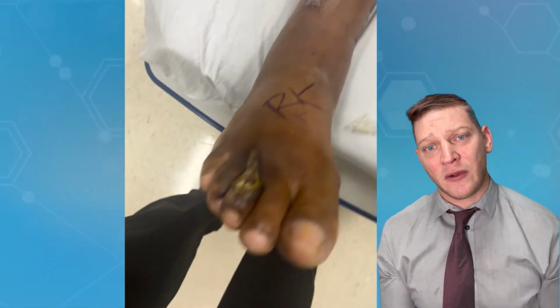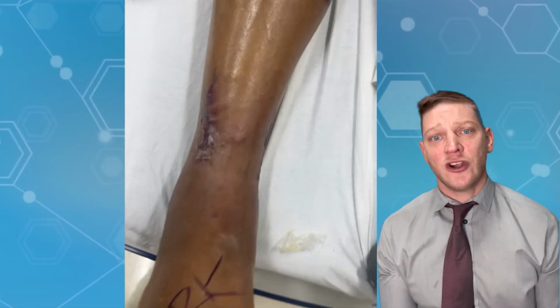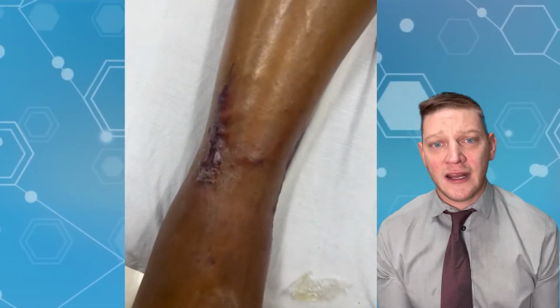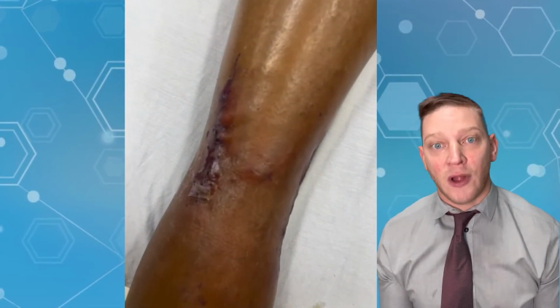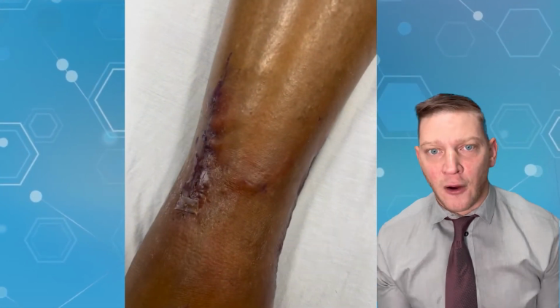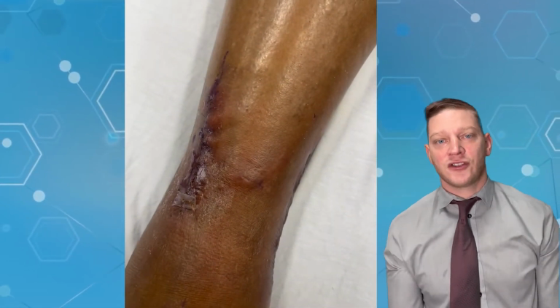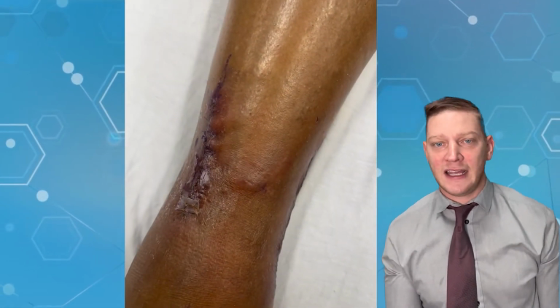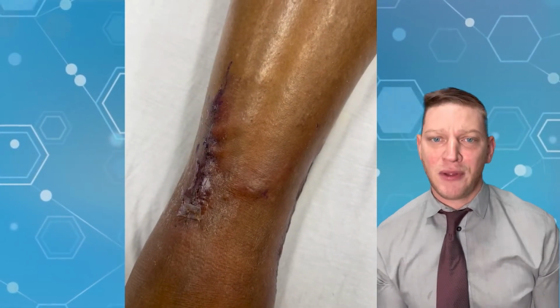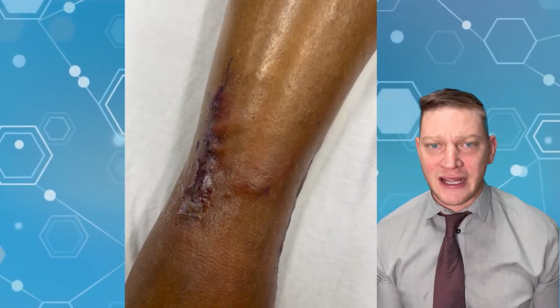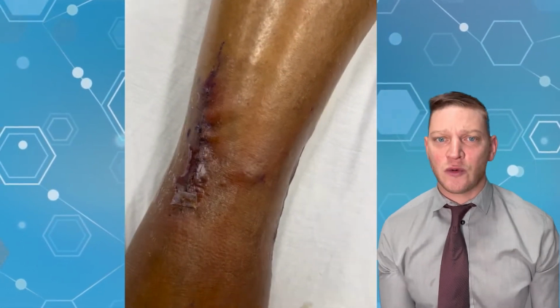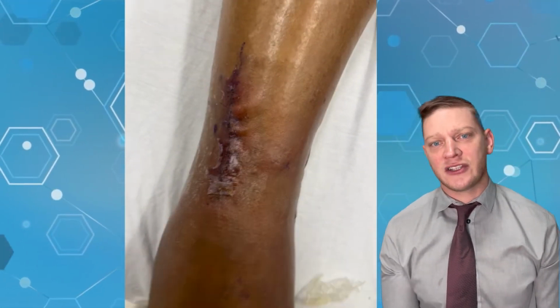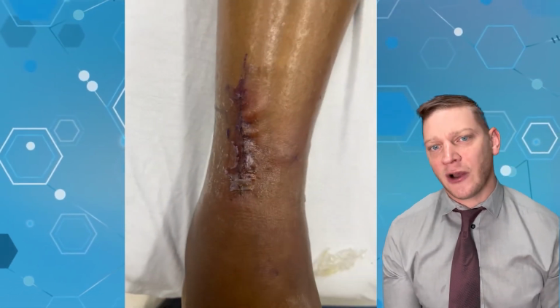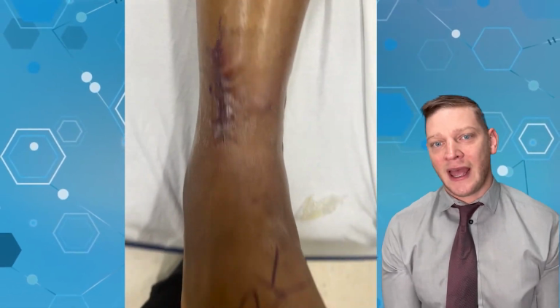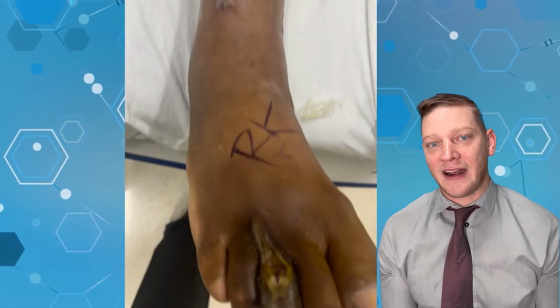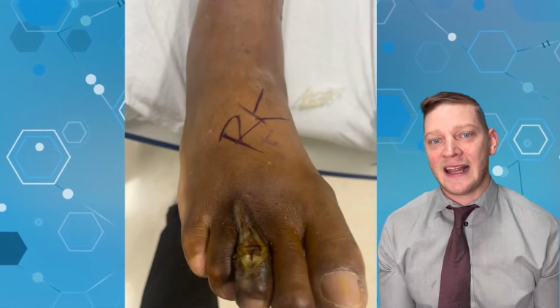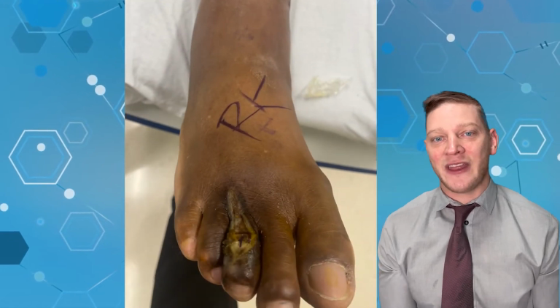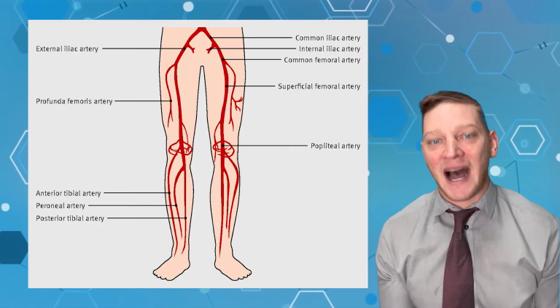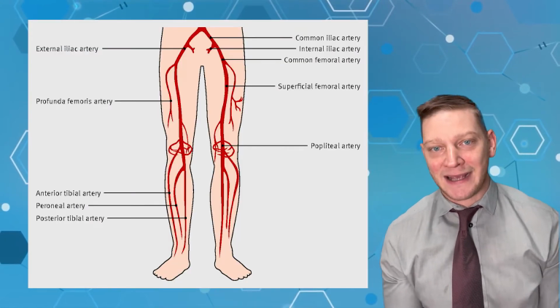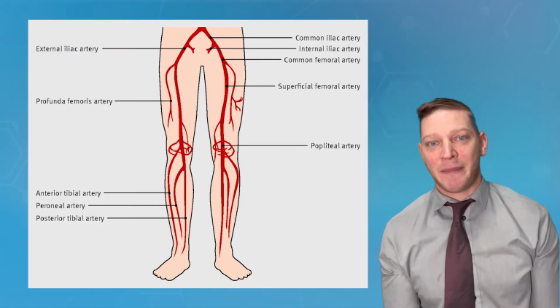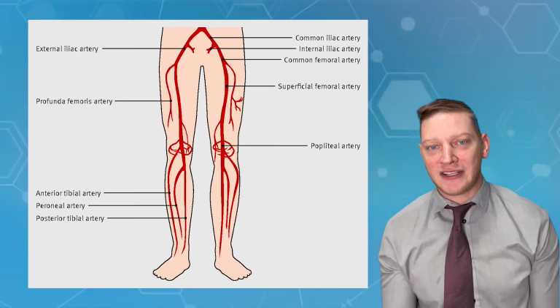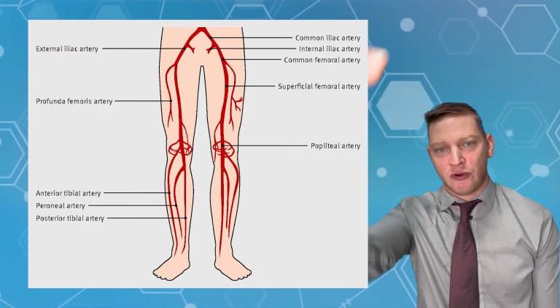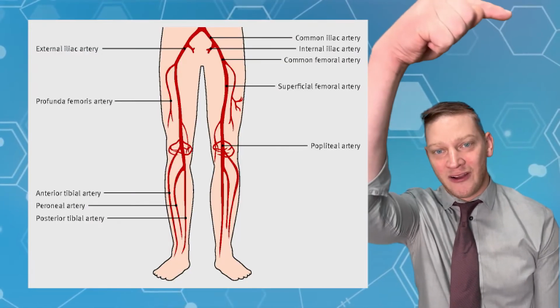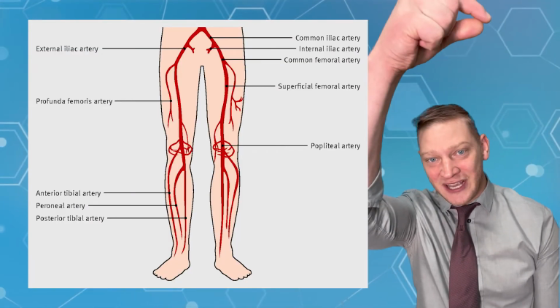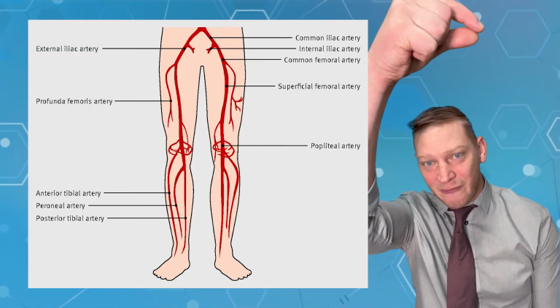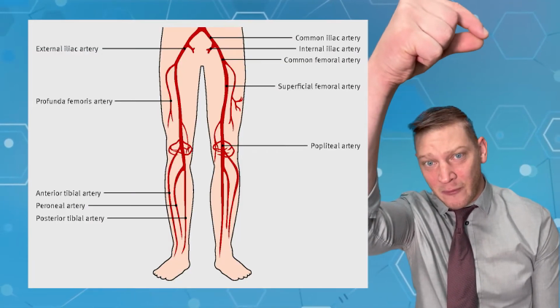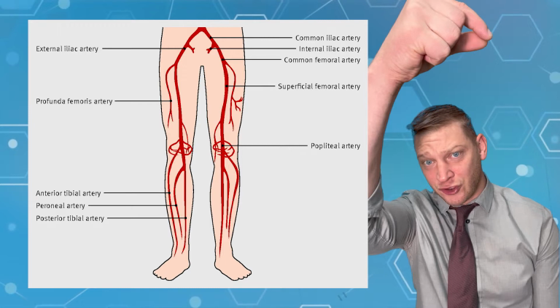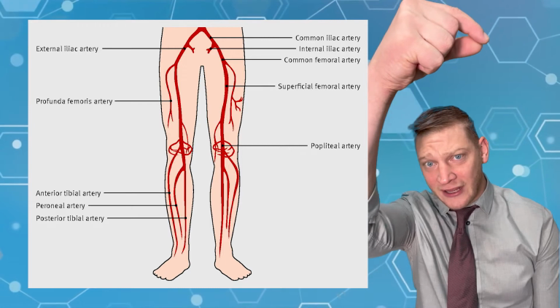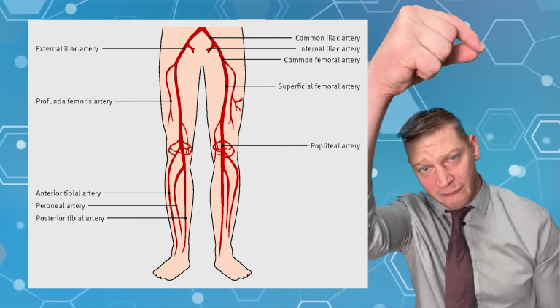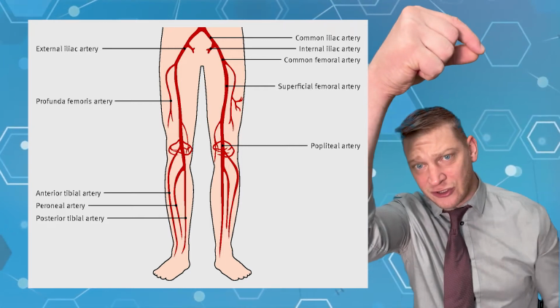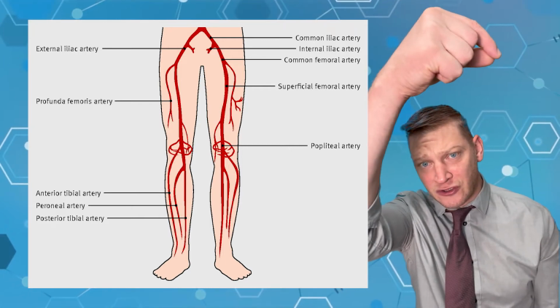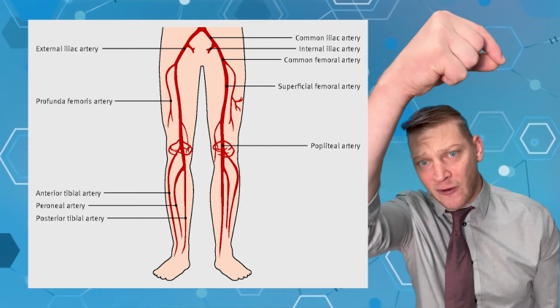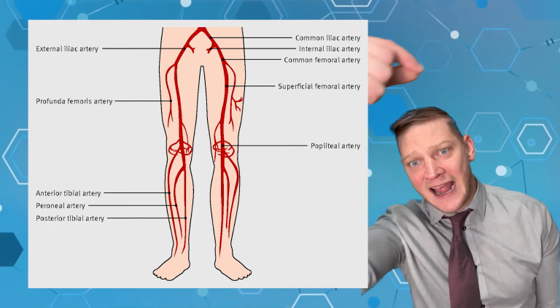To heal this wound, you're going to need blood flow. This patient needed blood flow to heal the wound on his third toe, and he got it with a bypass. A bypass takes blood flow from where it's strong — for him, that was the superficial femoral artery — and routes it around the blockage.